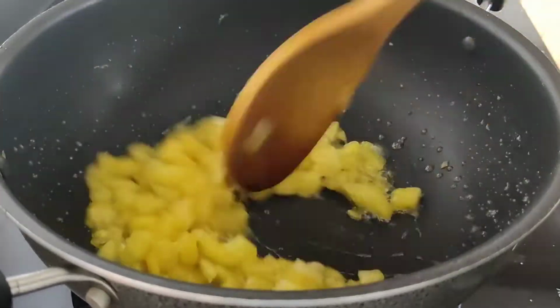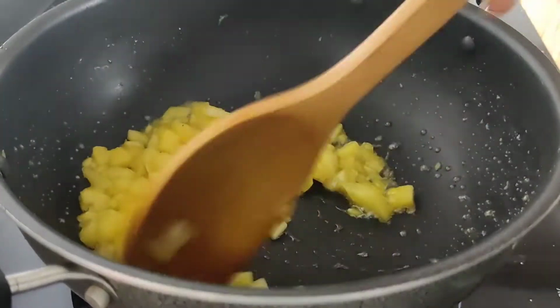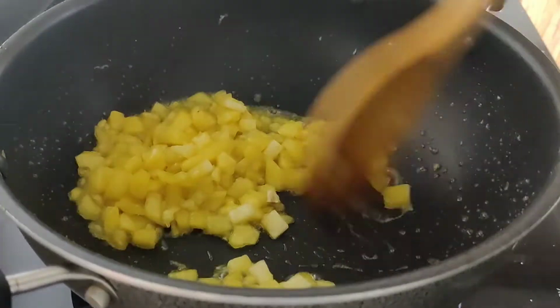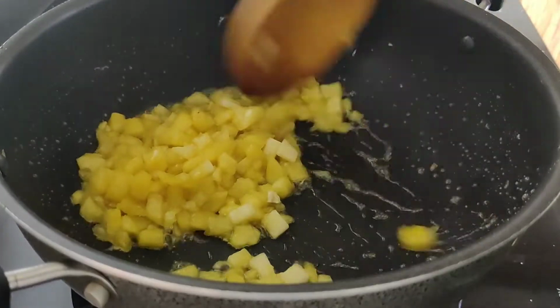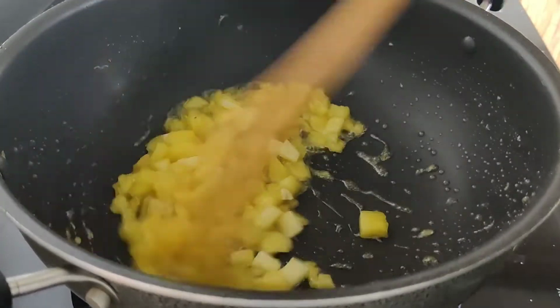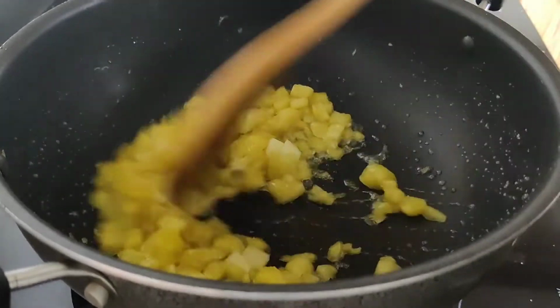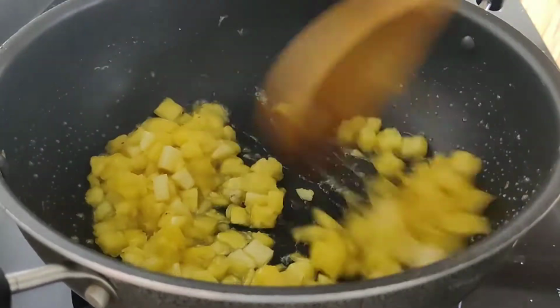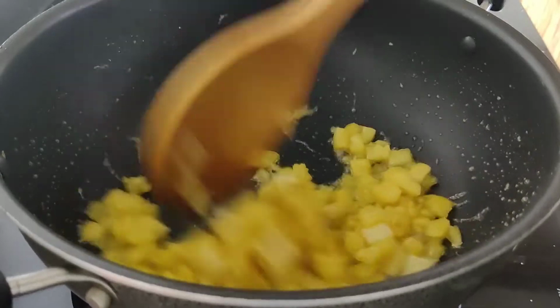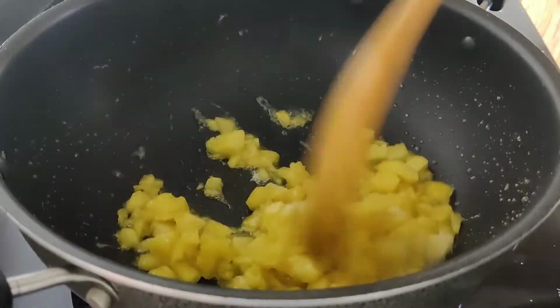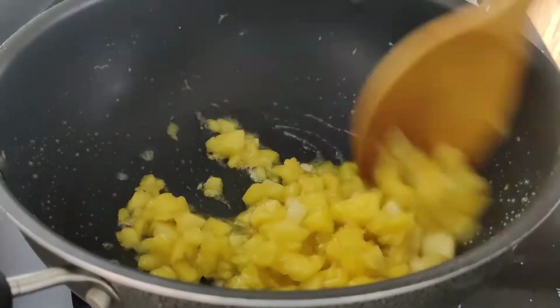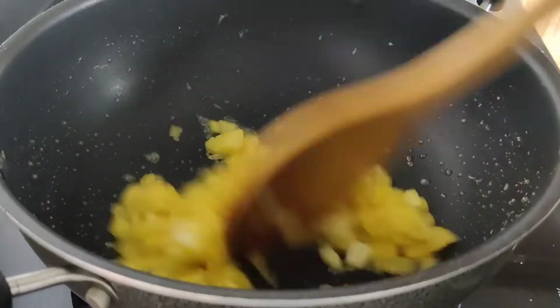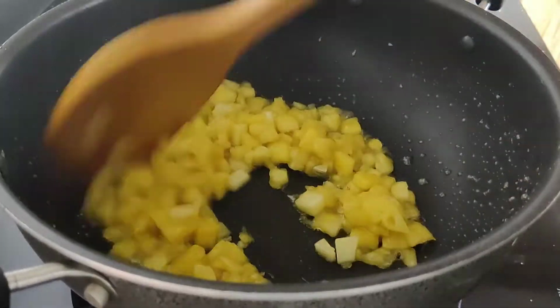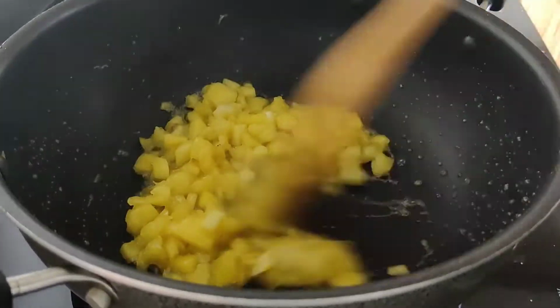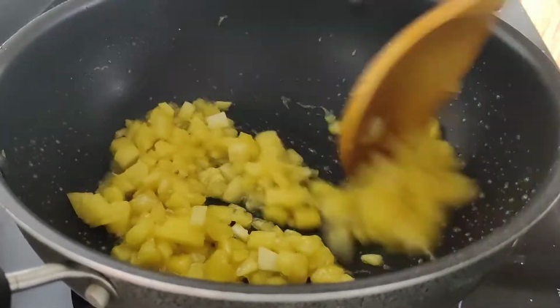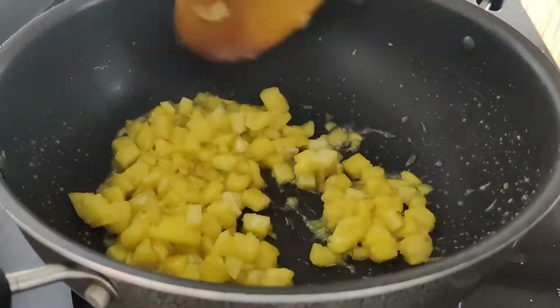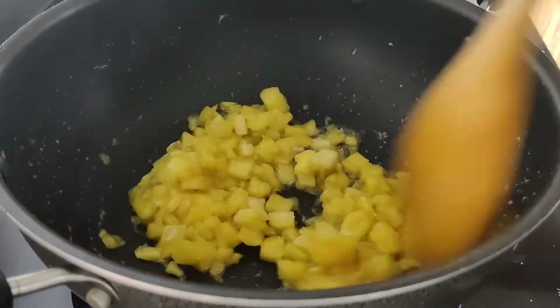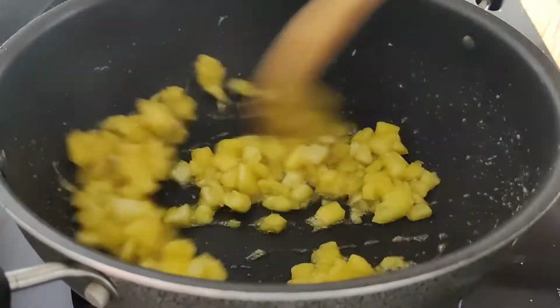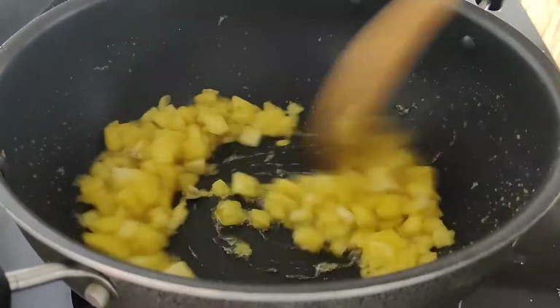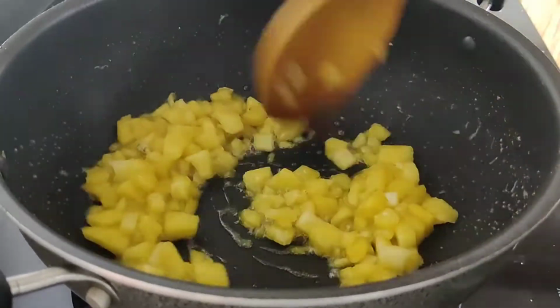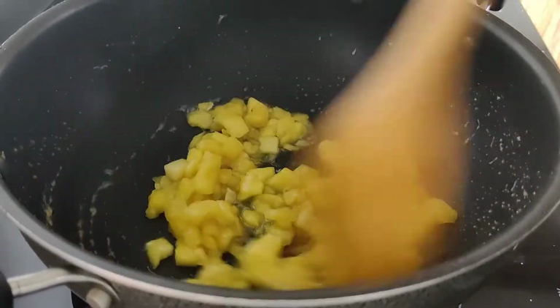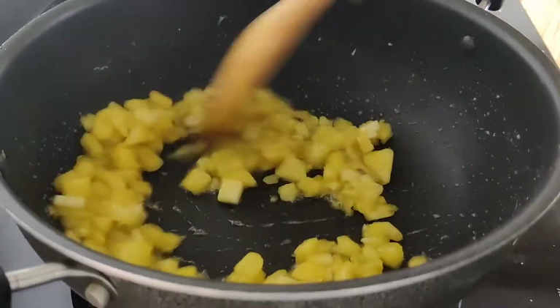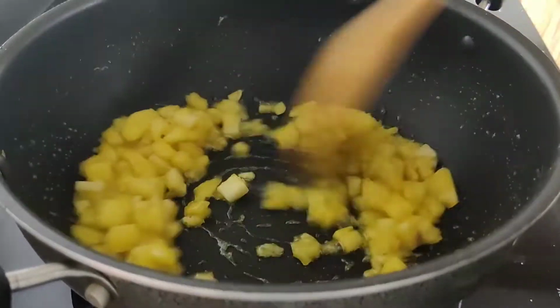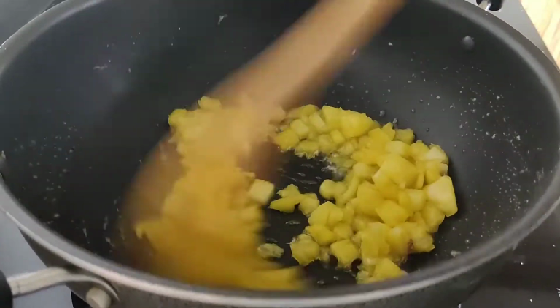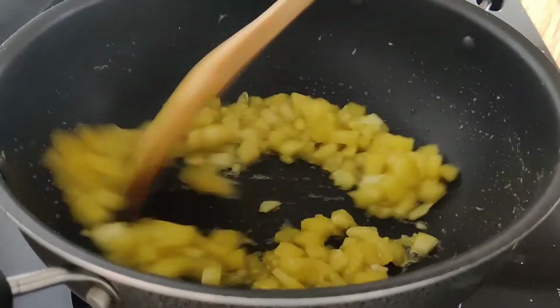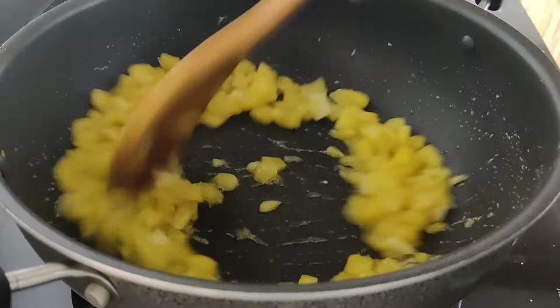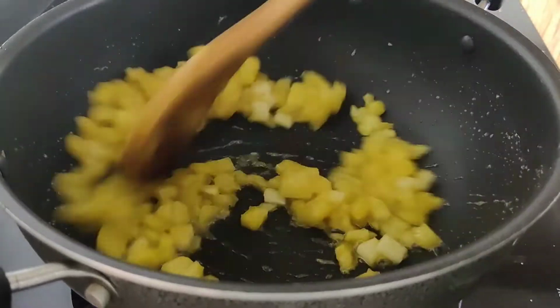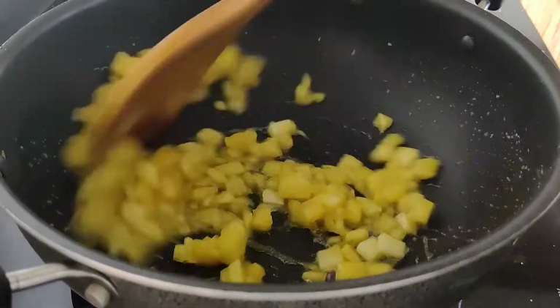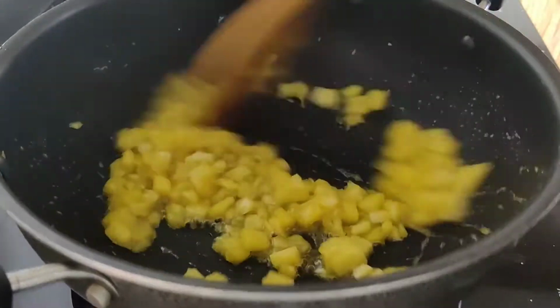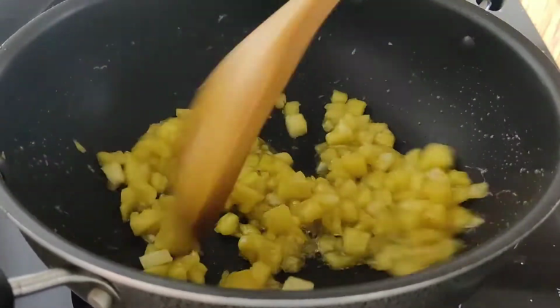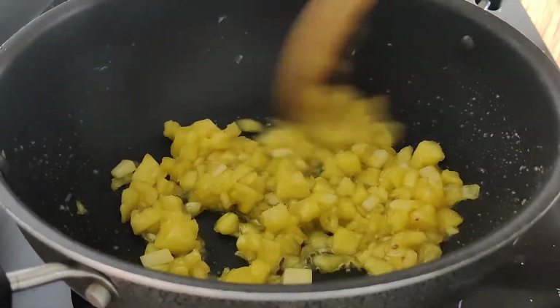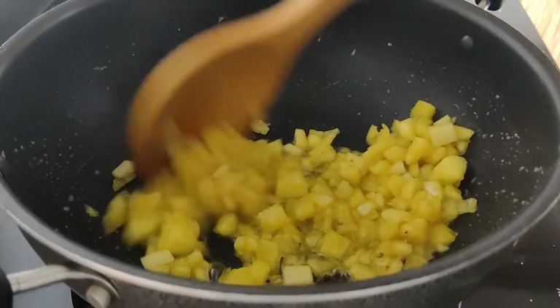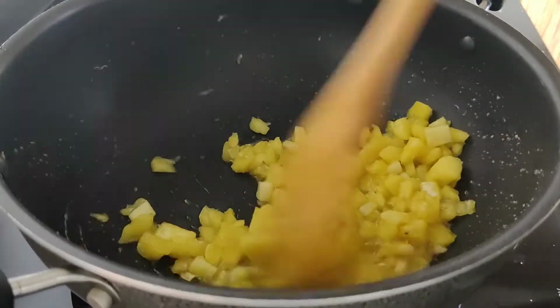We'll do it. Add 1 tsp and add 1 tbsp. Add 1 tbsp of it.